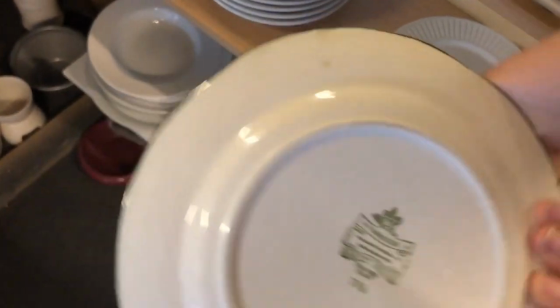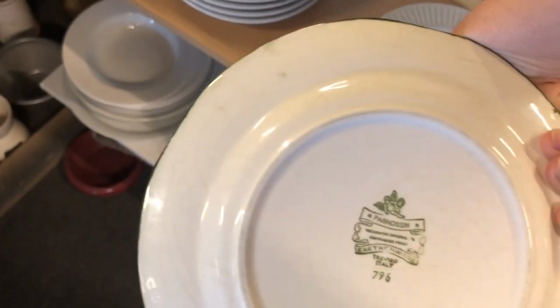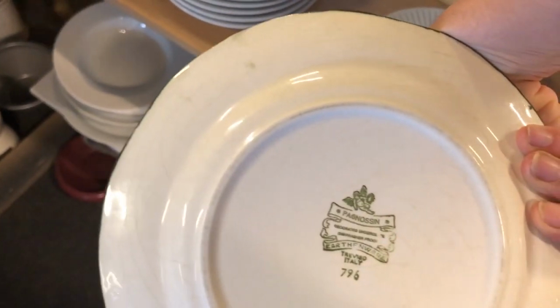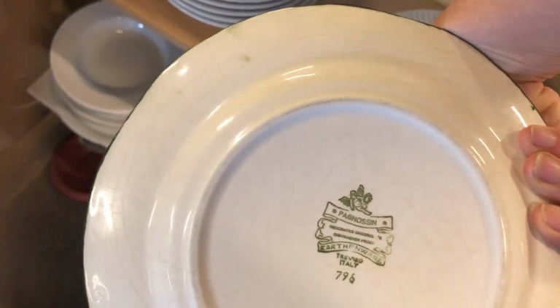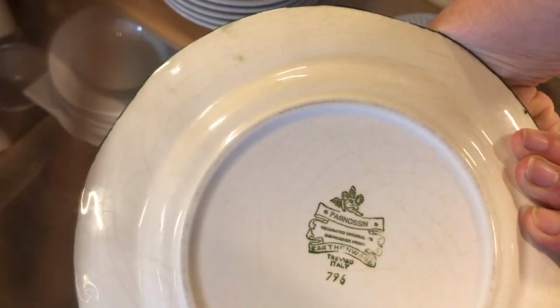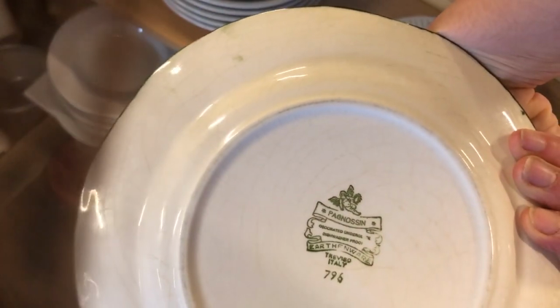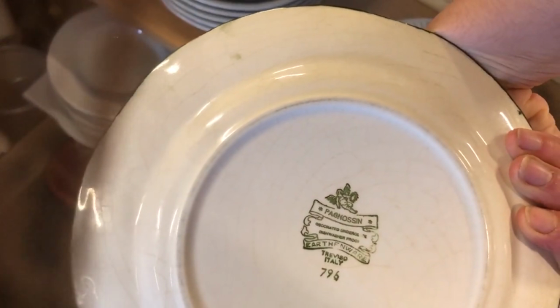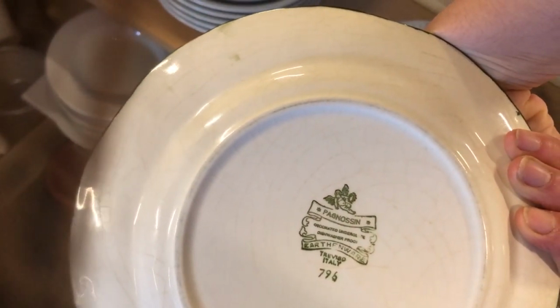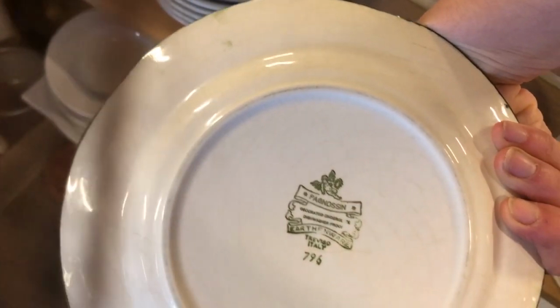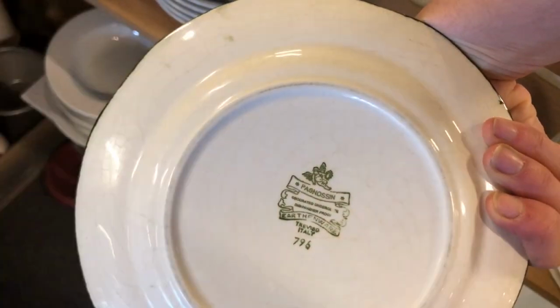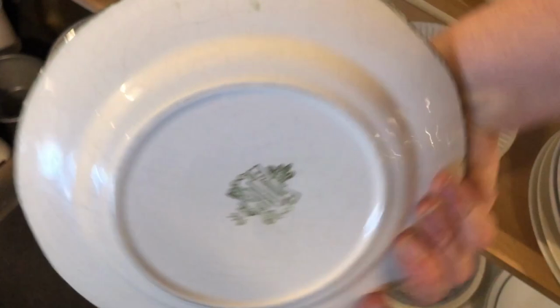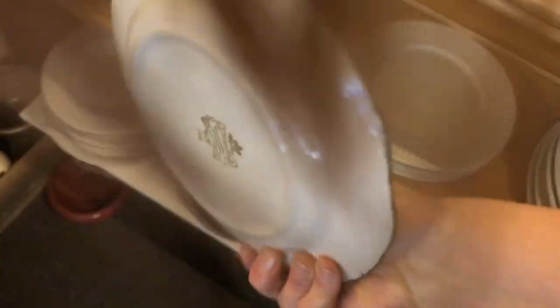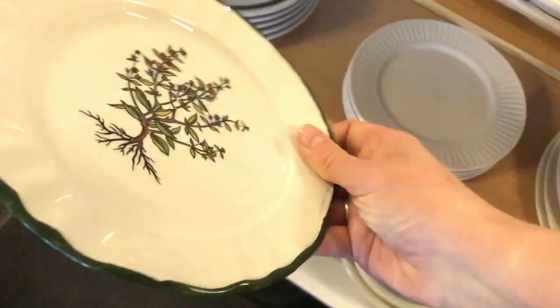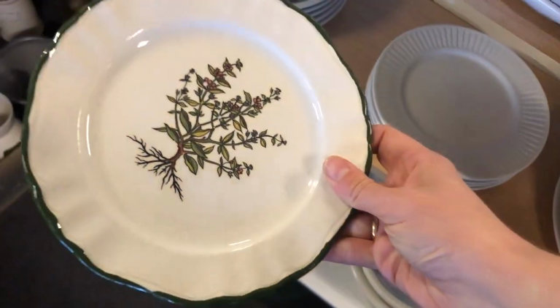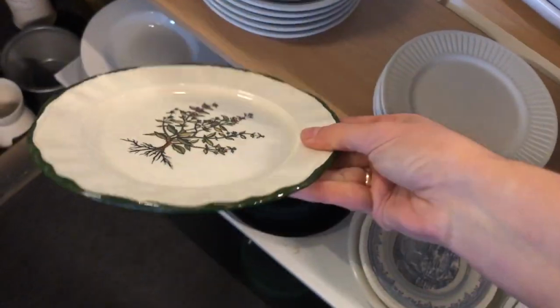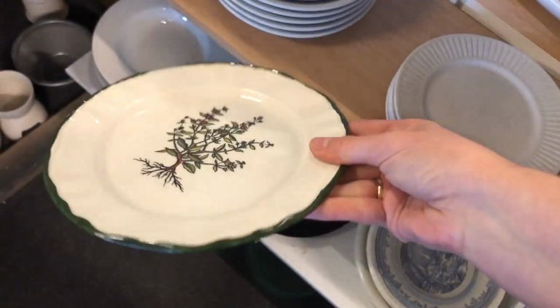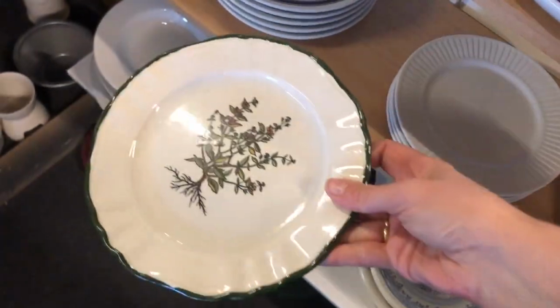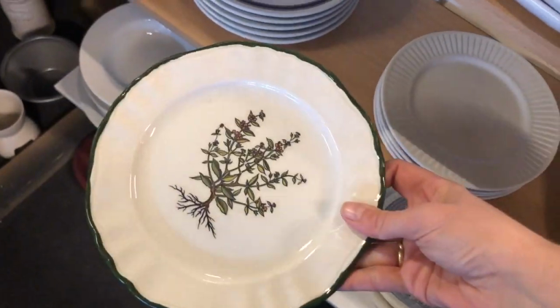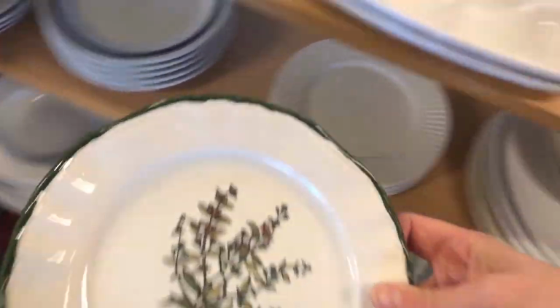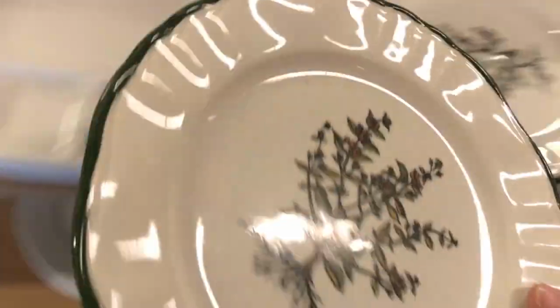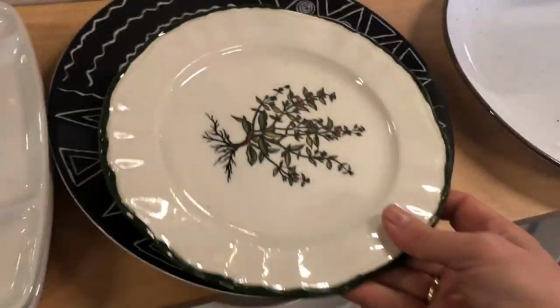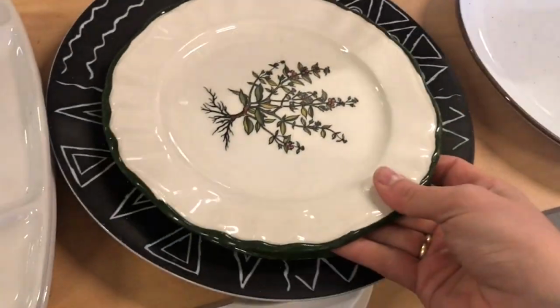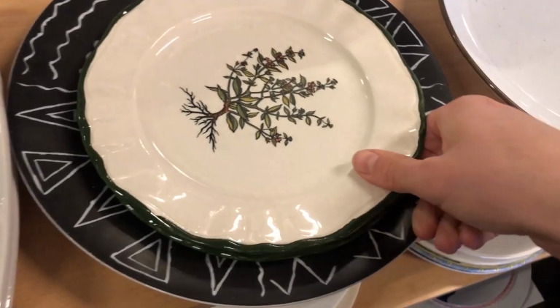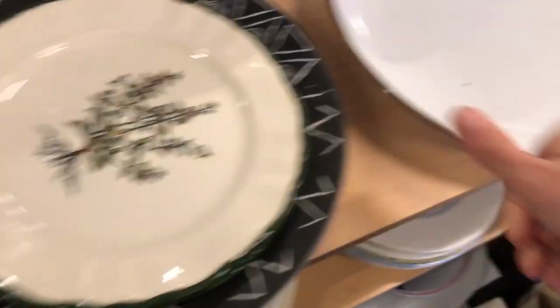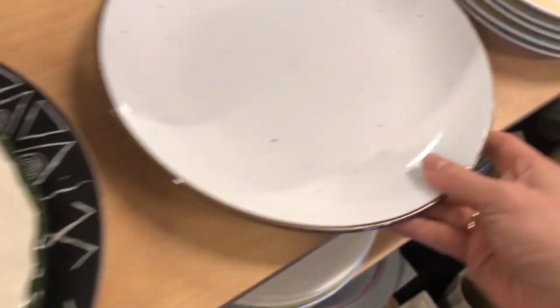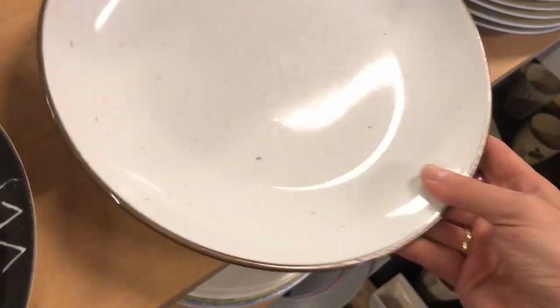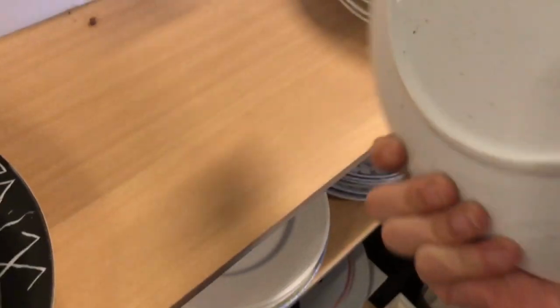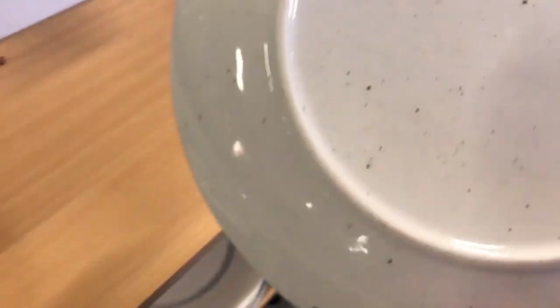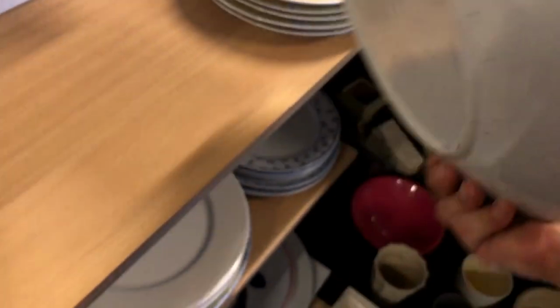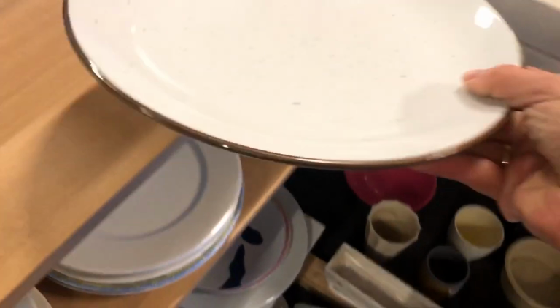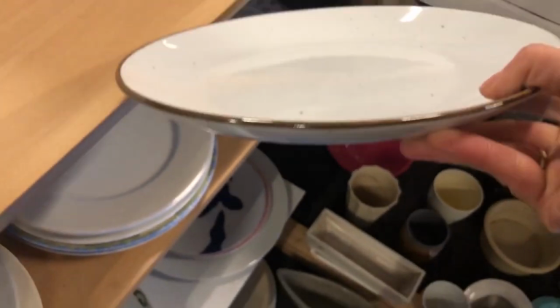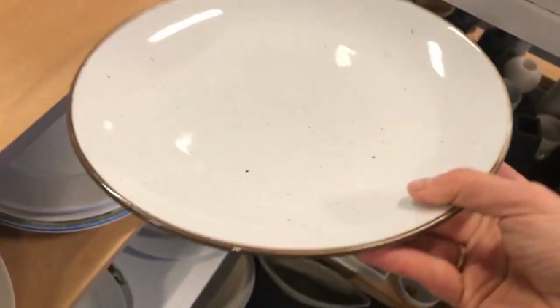These plates were interesting and I was considering getting them but I still have some plates I need to list and sell first. They were made in Italy. I also liked this speckled dinner plate — likely modern, but if they had had more I would have picked them up for ourselves.